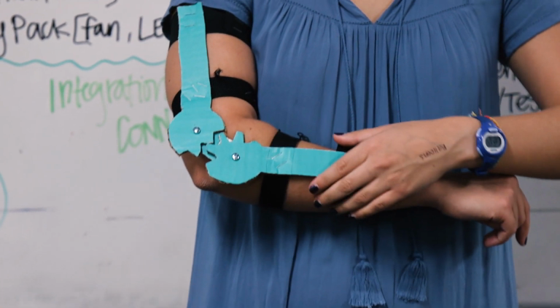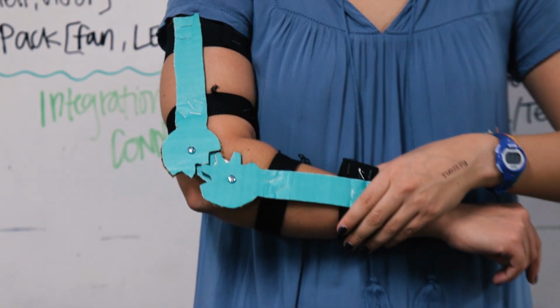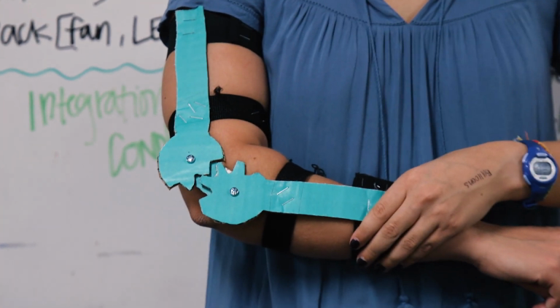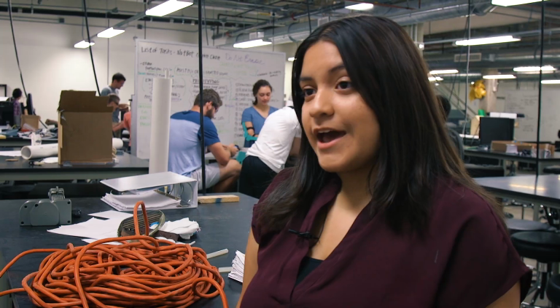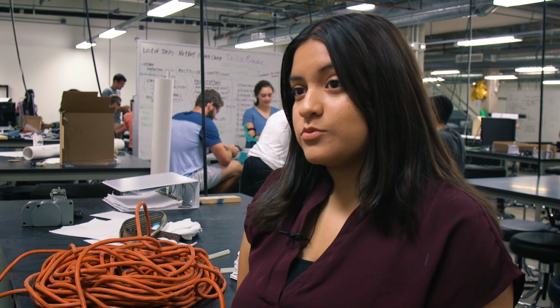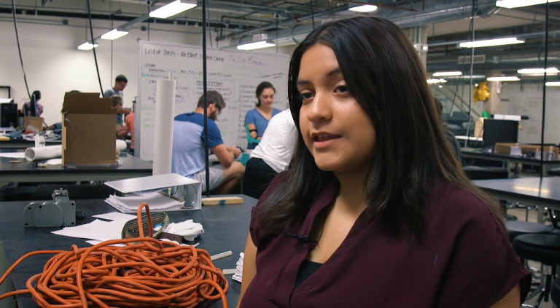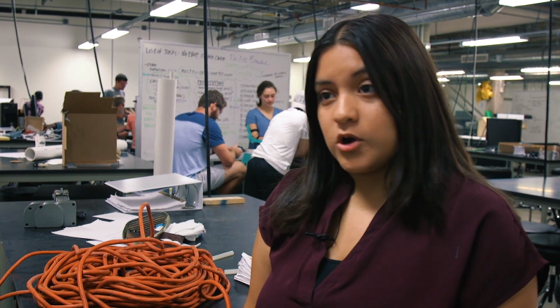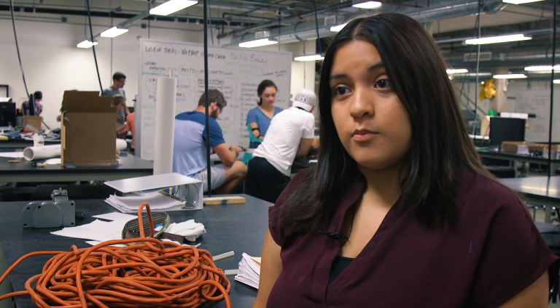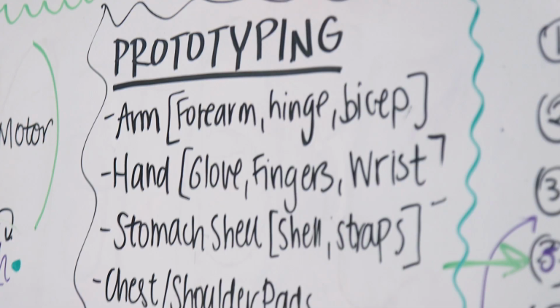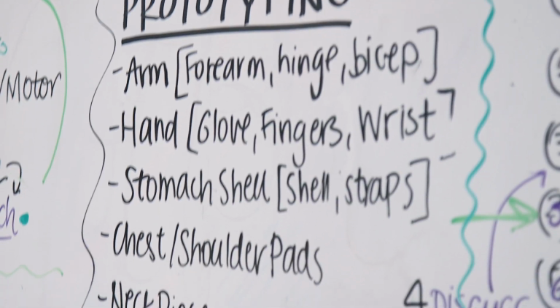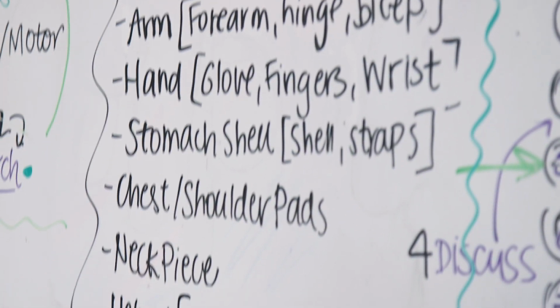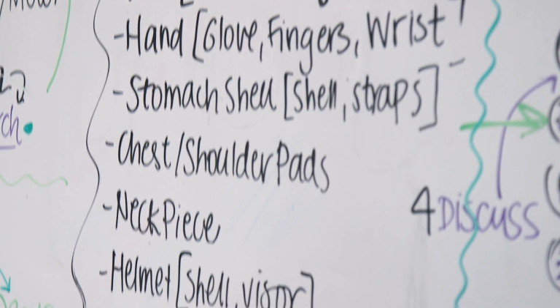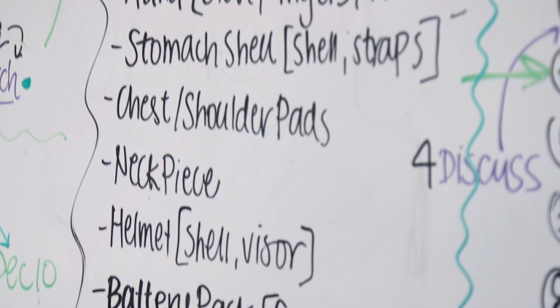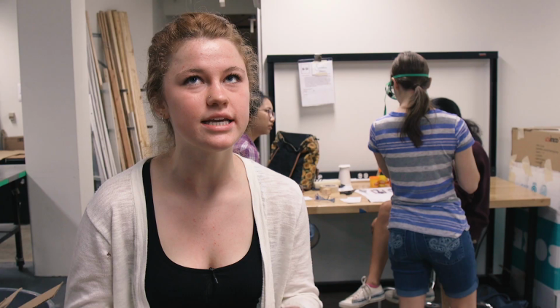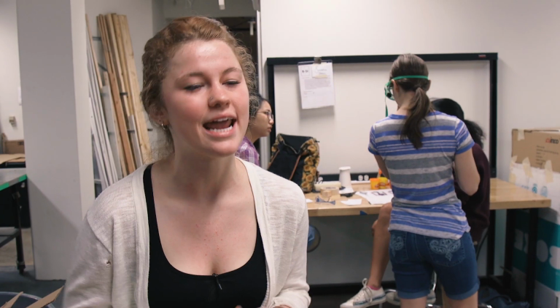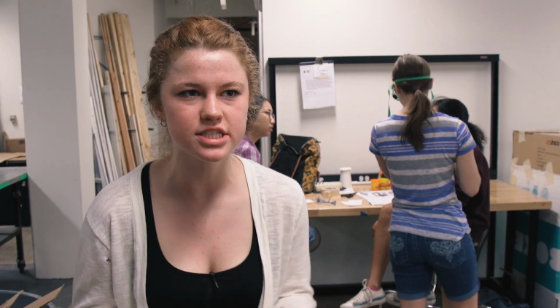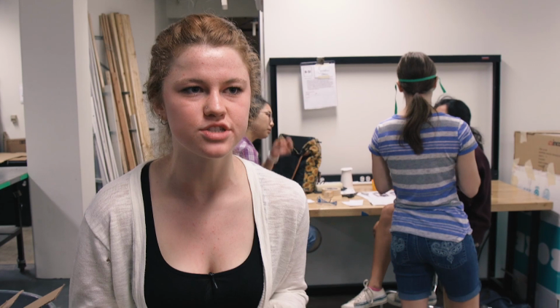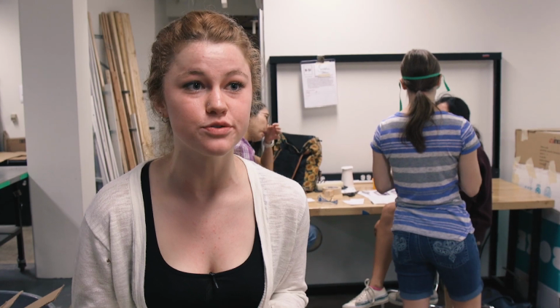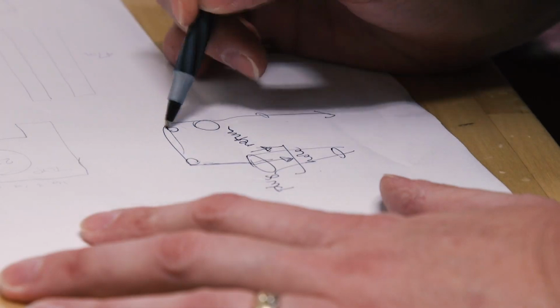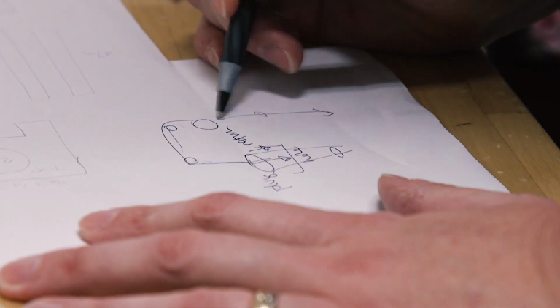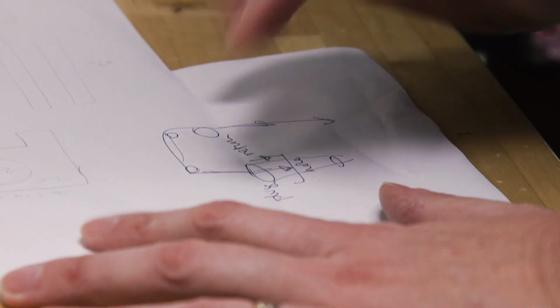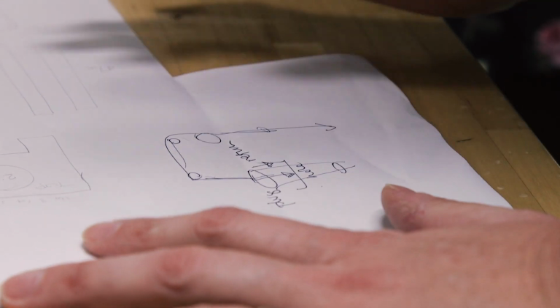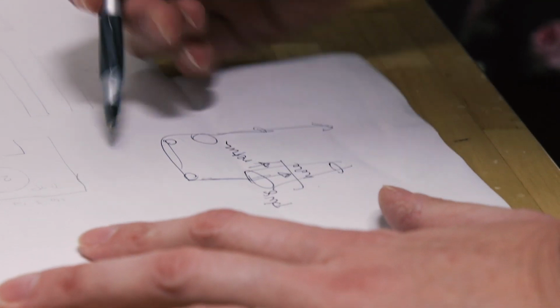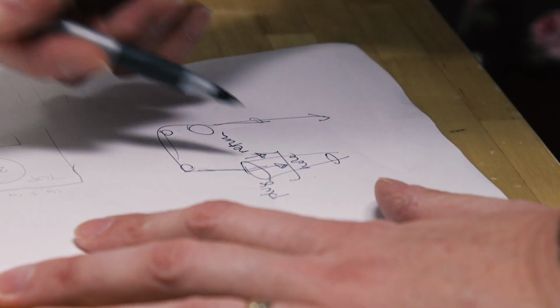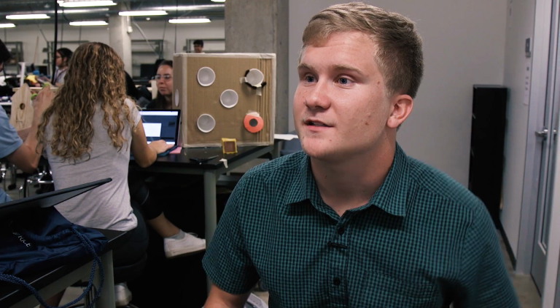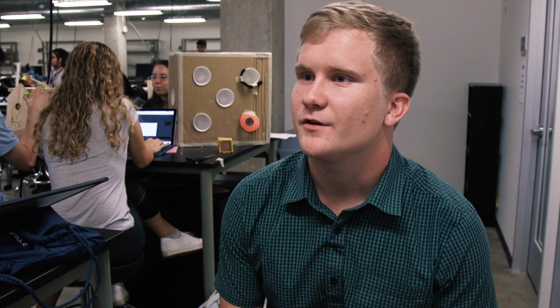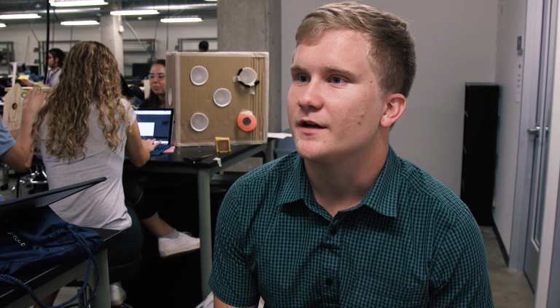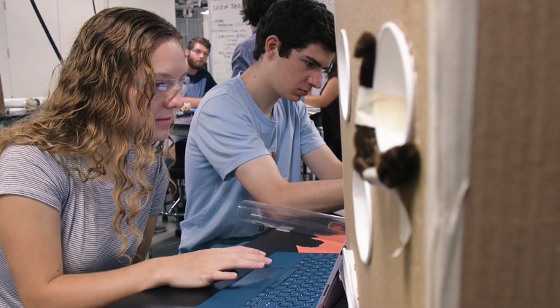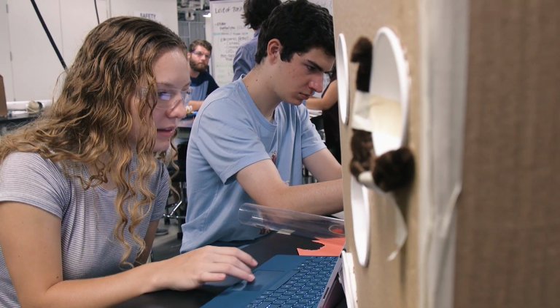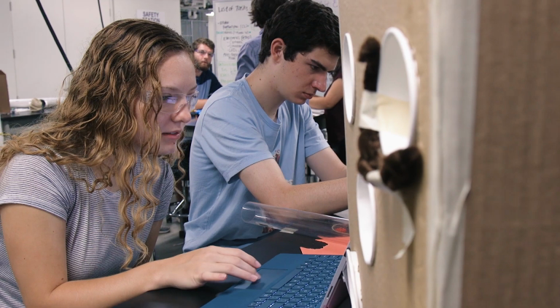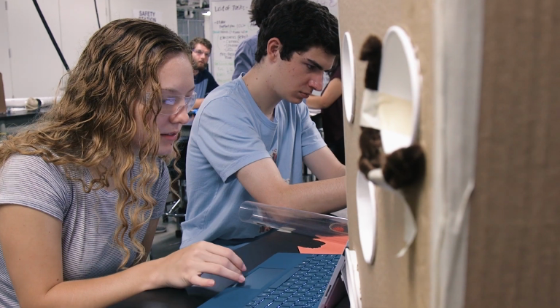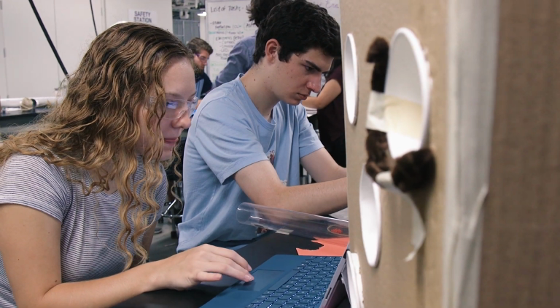Our team was tasked with designing a wearable robotic suit. Our project is a handwashing station for use in rural Malawi. The Houston Zoo asked us to build an enrichment device for the giant anteaters.